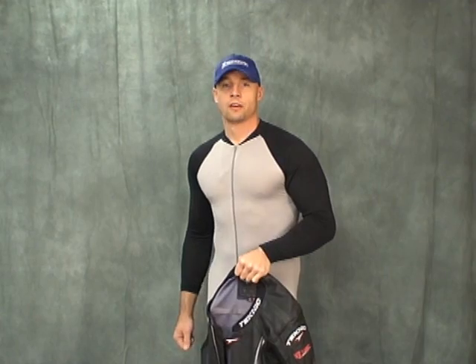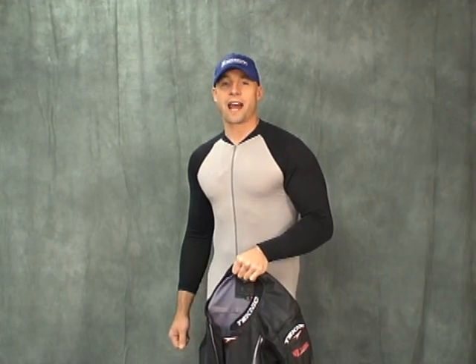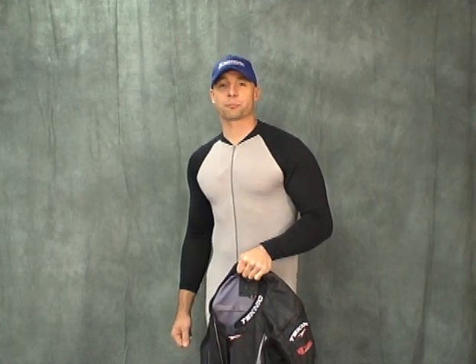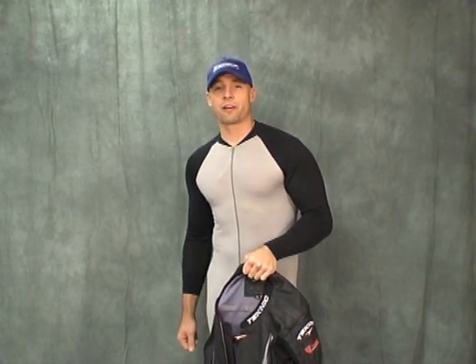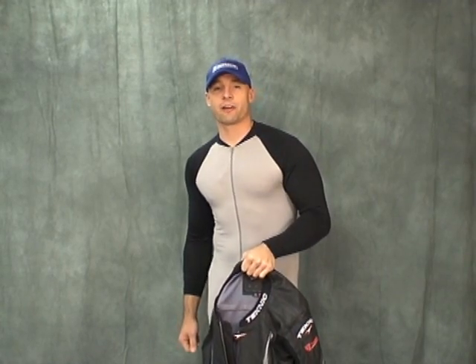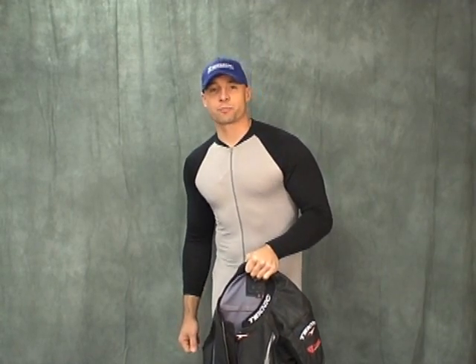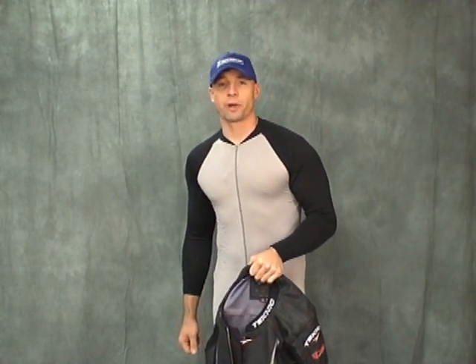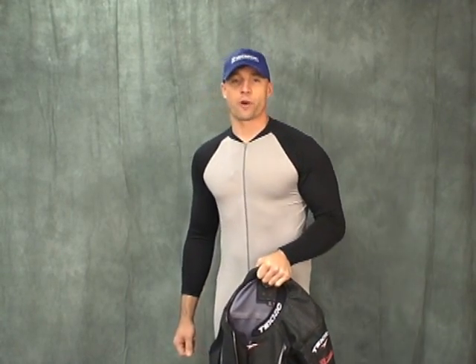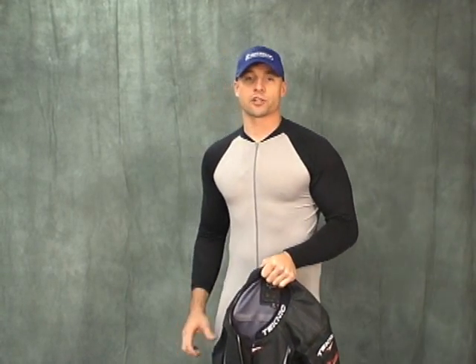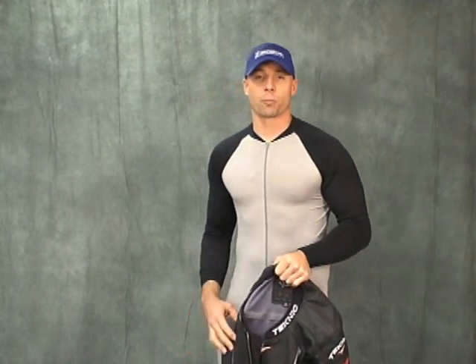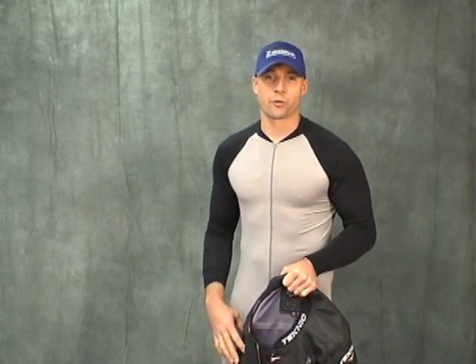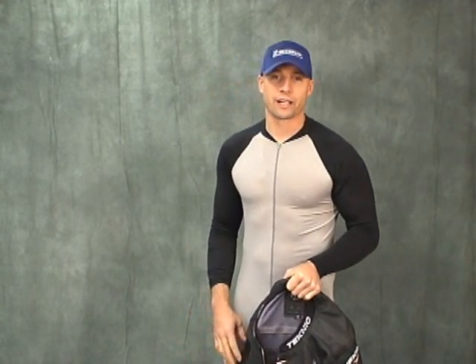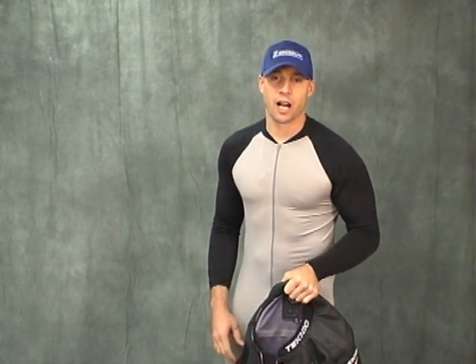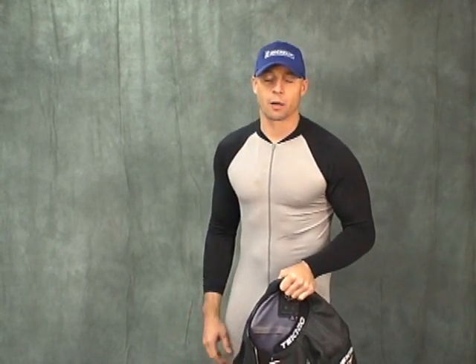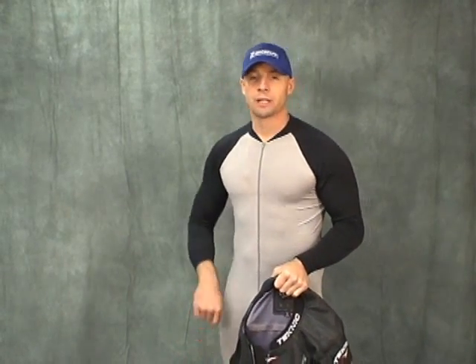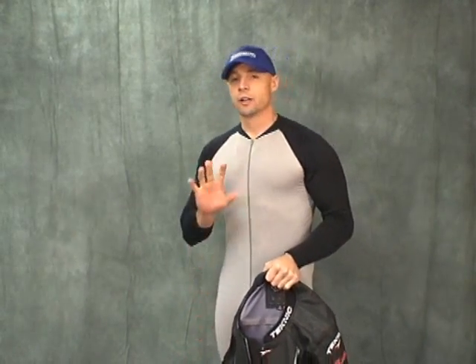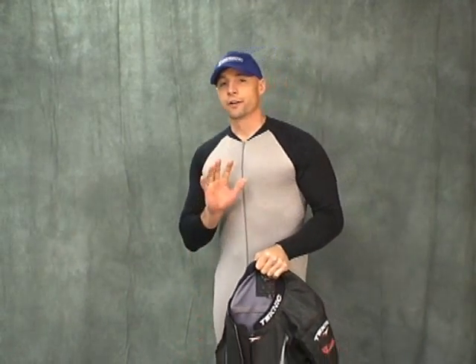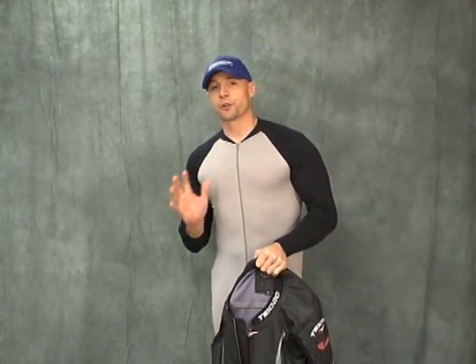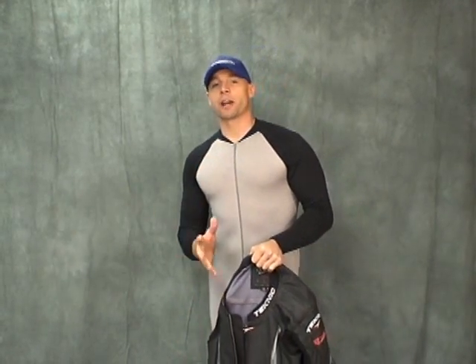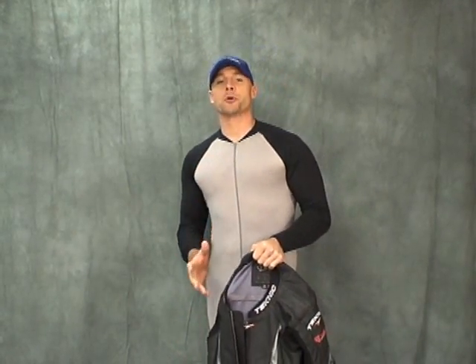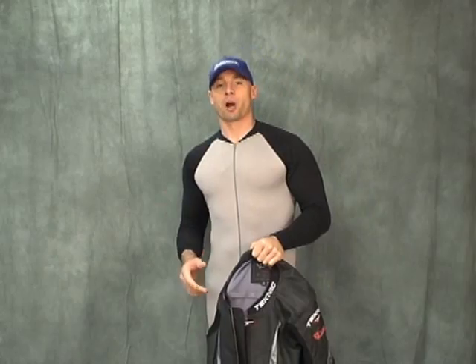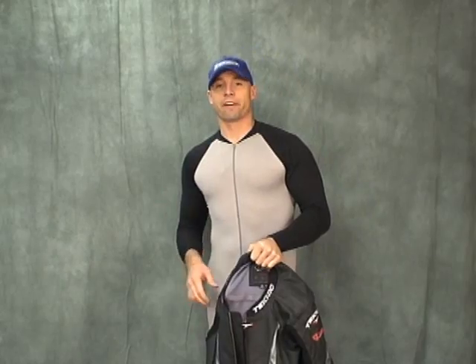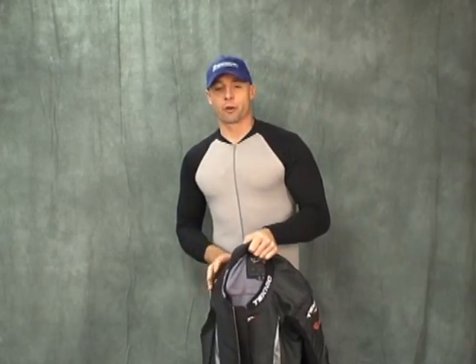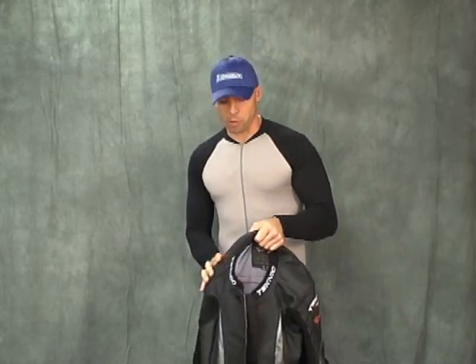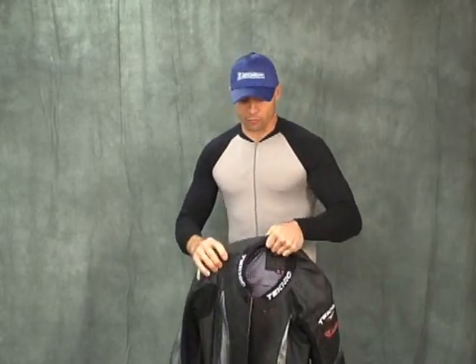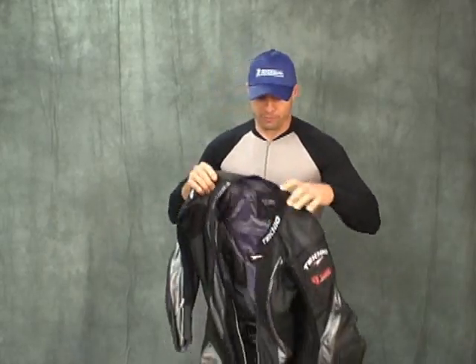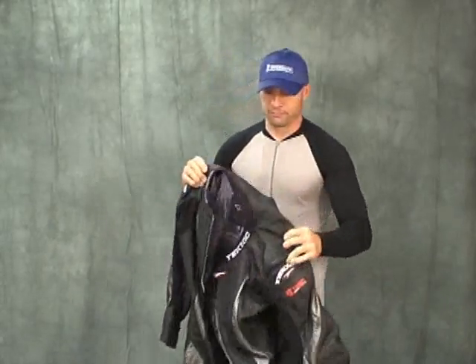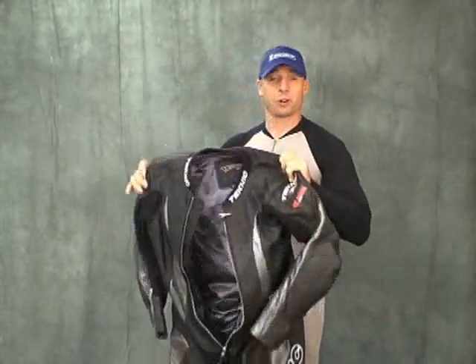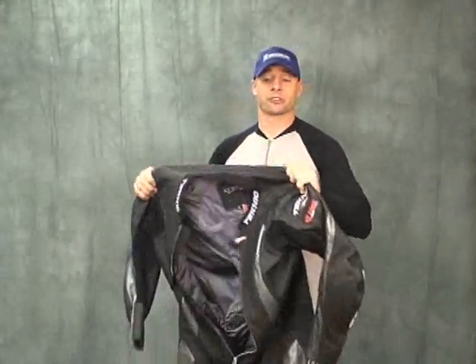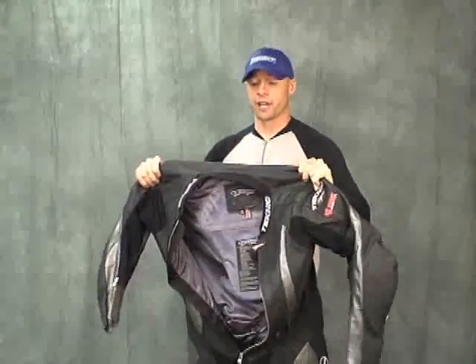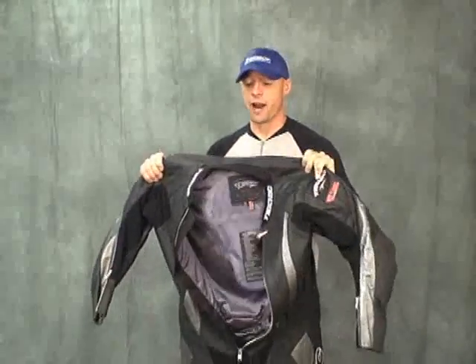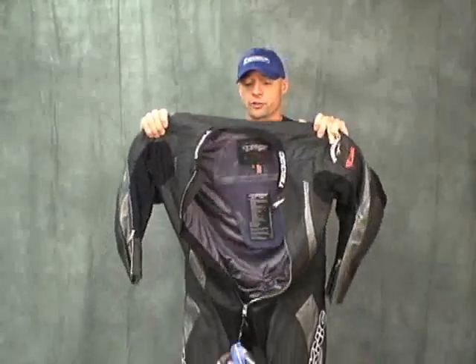Hi, this is Brian Van from Sport Bike Track Gear at sportbiketrackgear.com. I'm going to do kind of a two-part video here — I'm going to mix them together, actually.